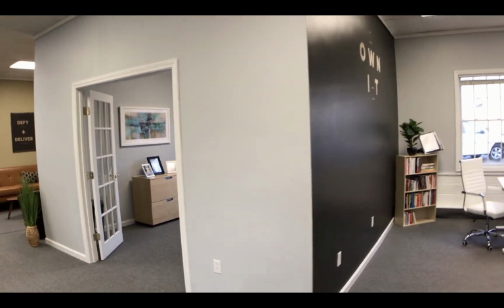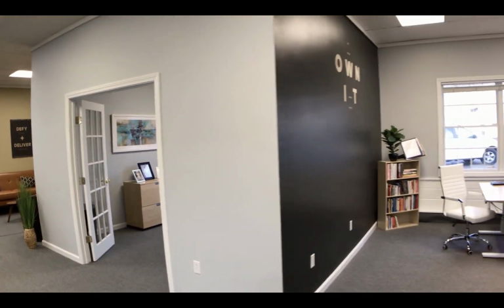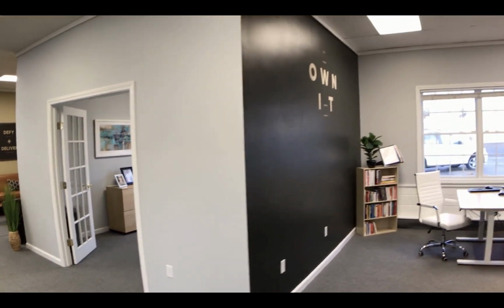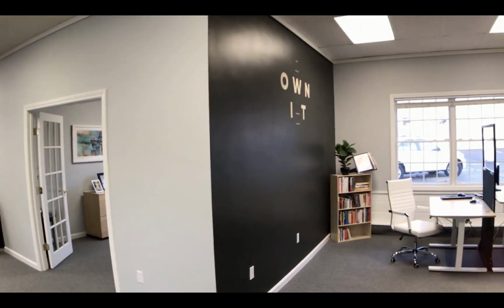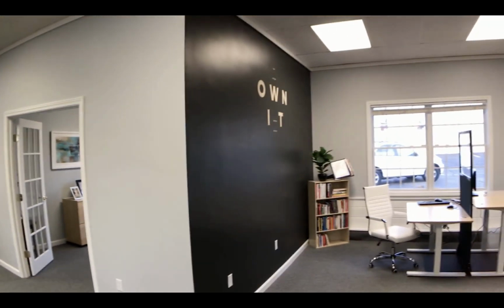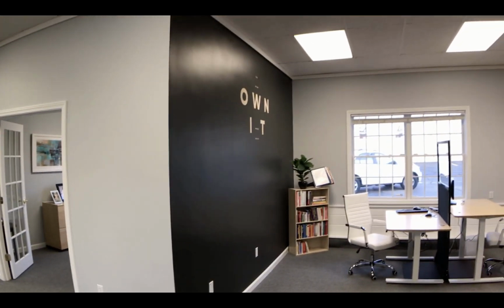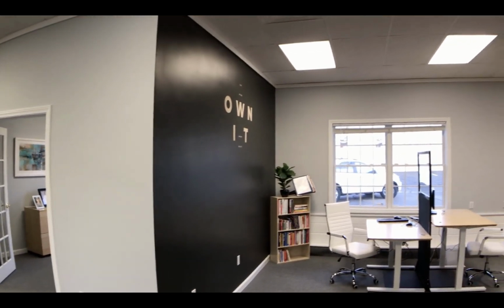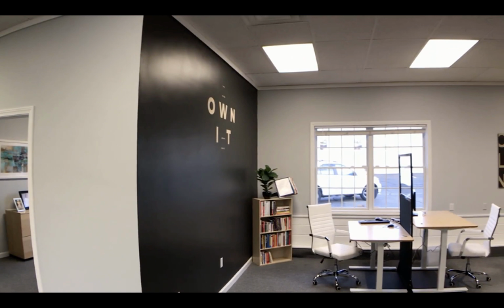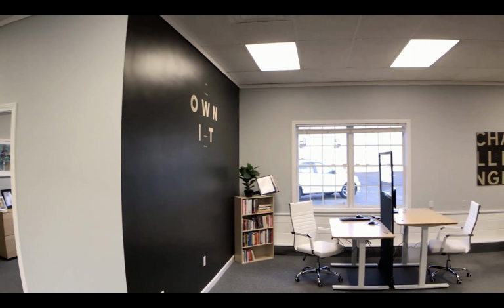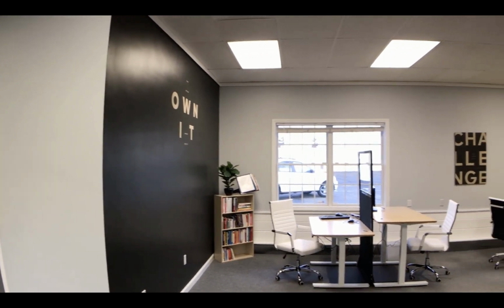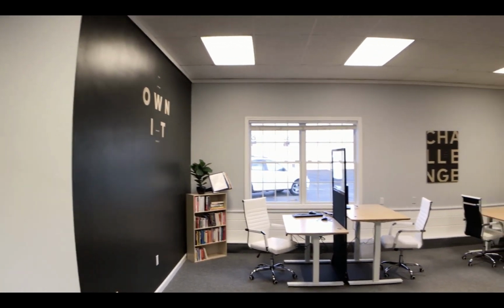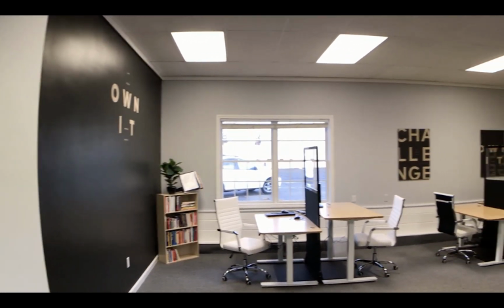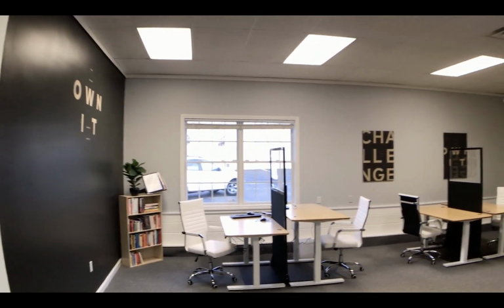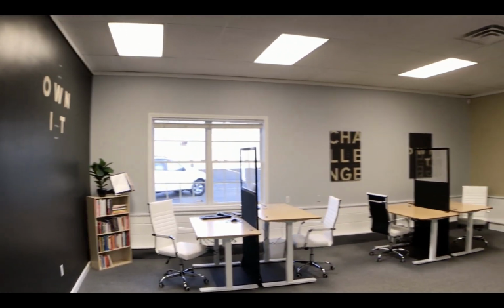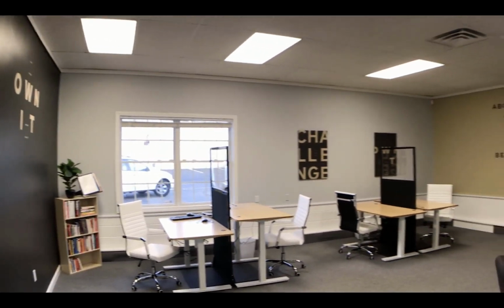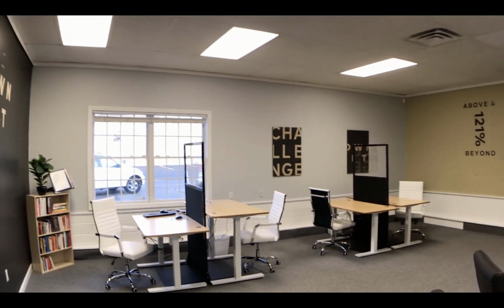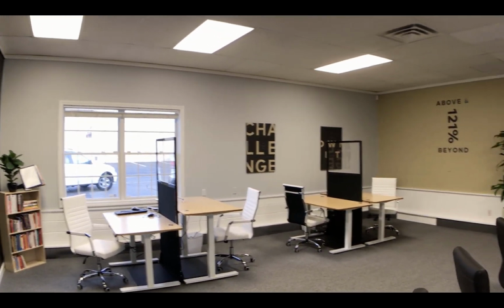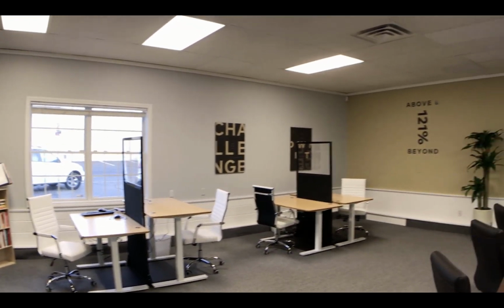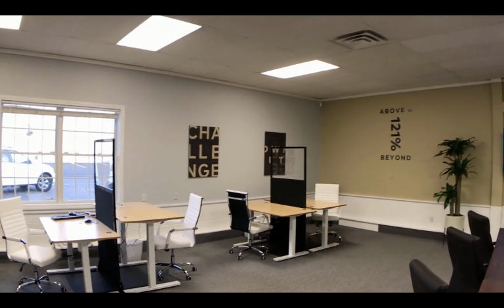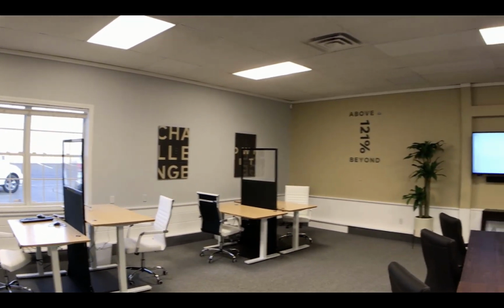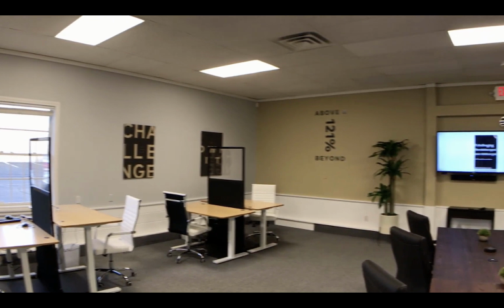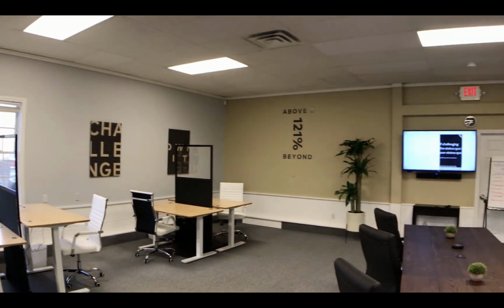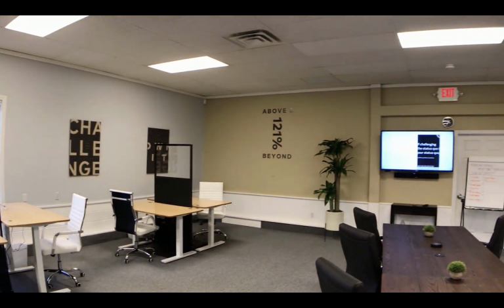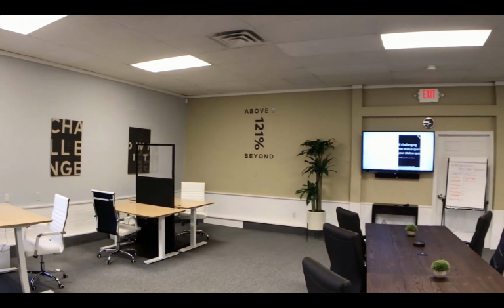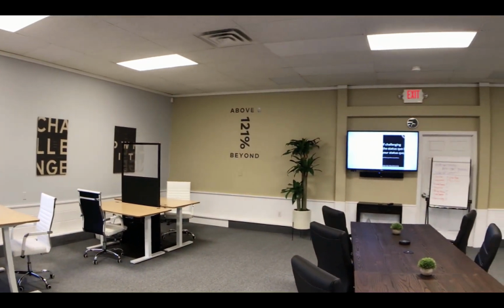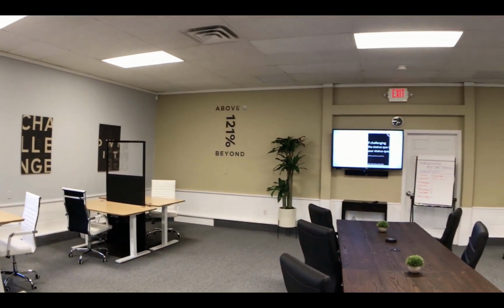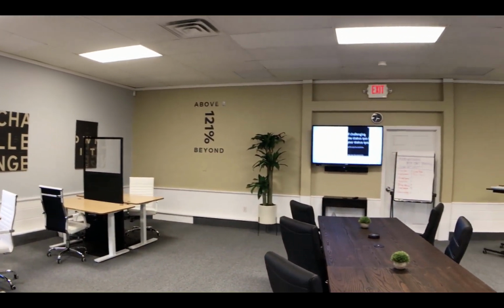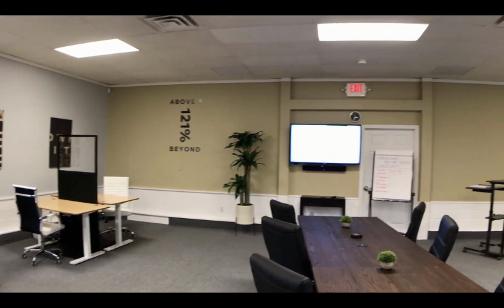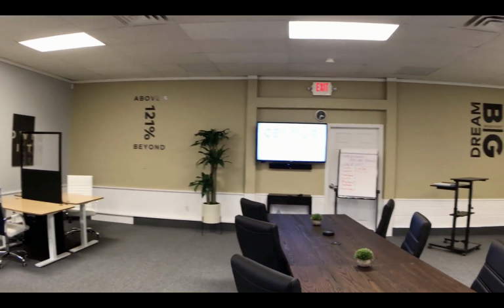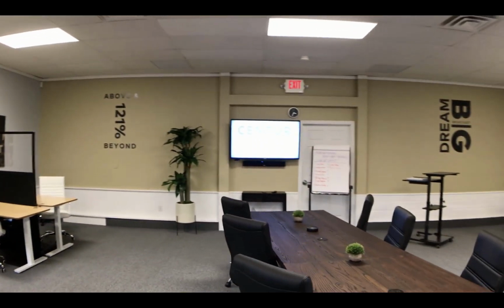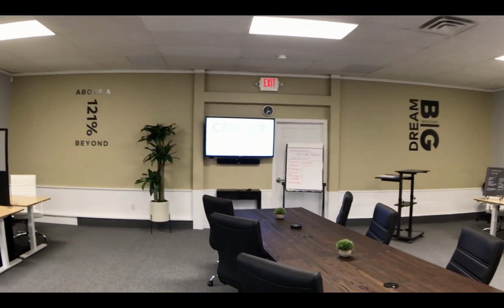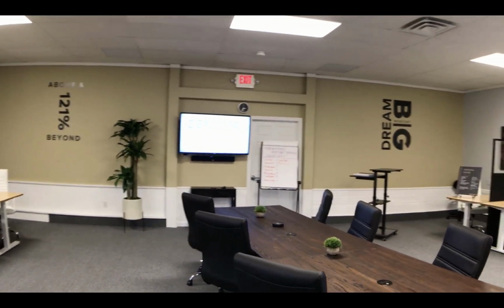Each of the desks in this room have a sit-and-stand feature, and there's a monitor at the end of the room for training and events. This is a great room — we use this all the time. I call this our Starbucks table.